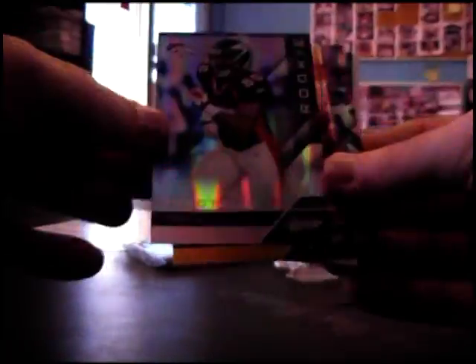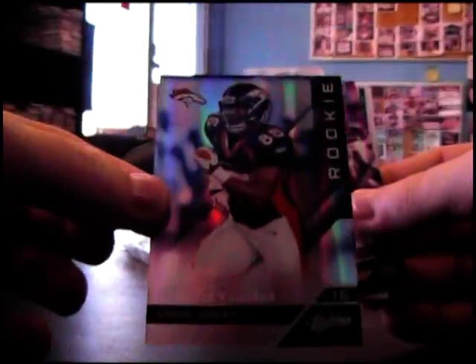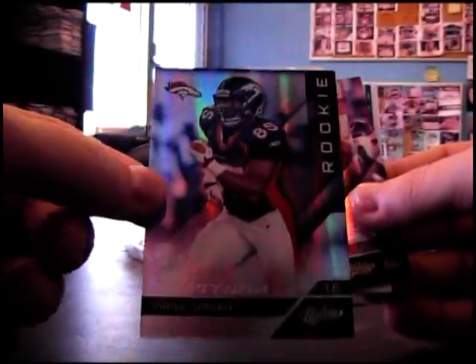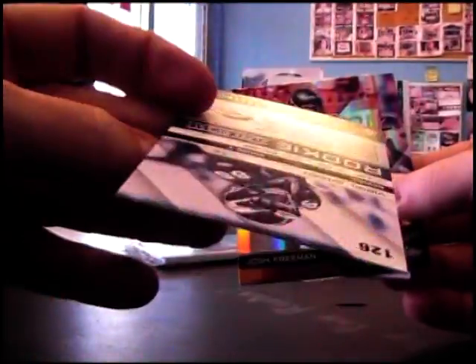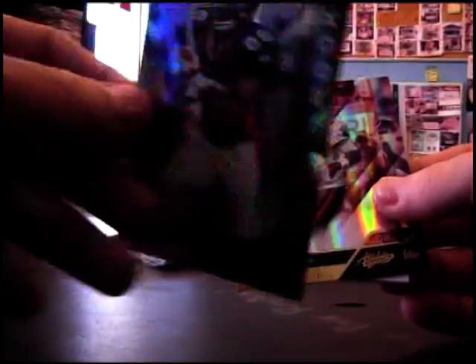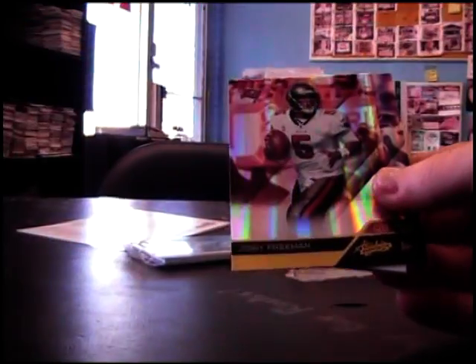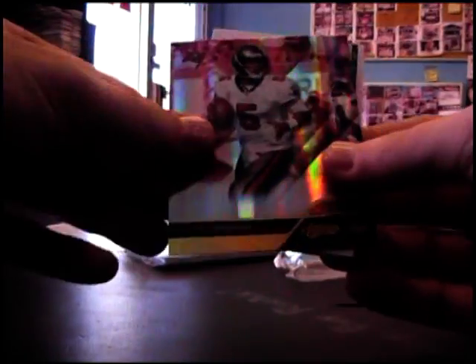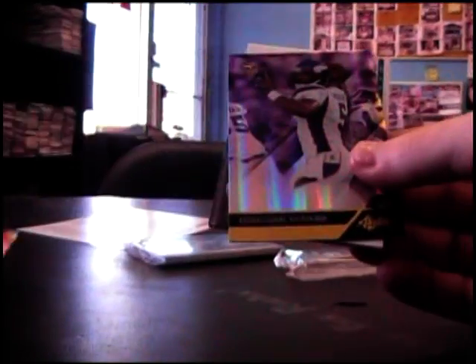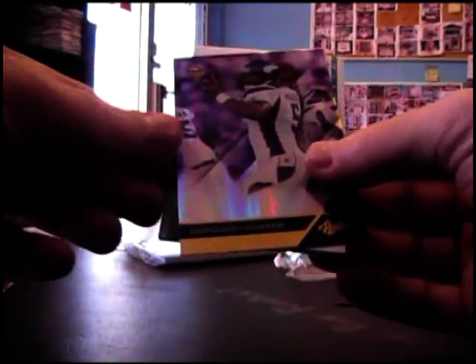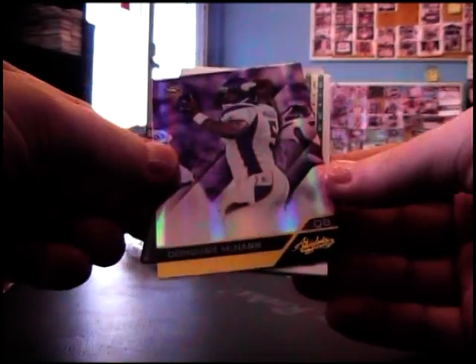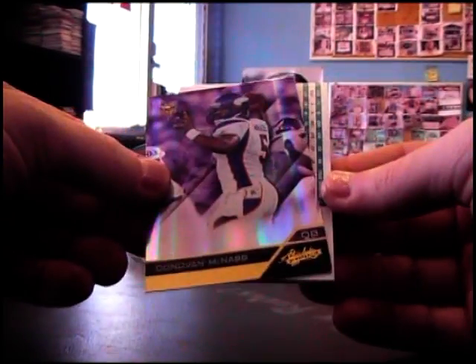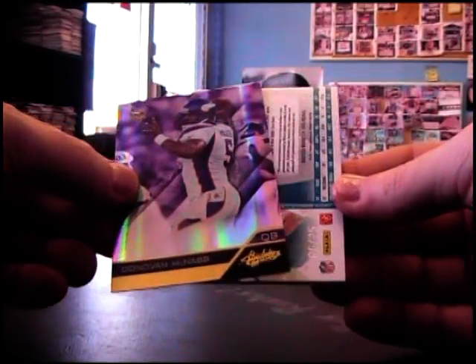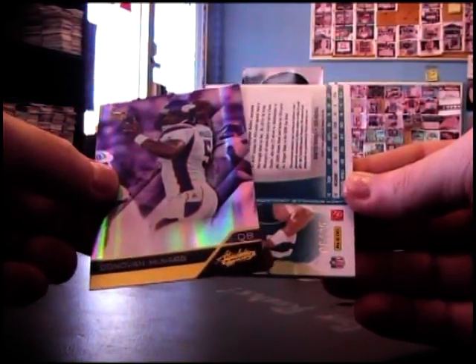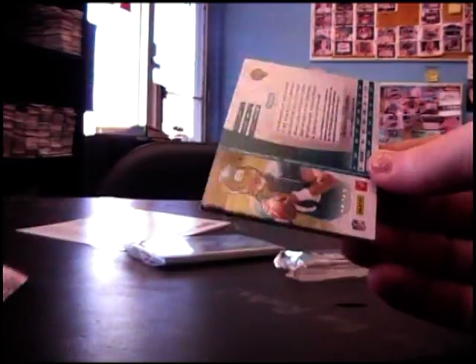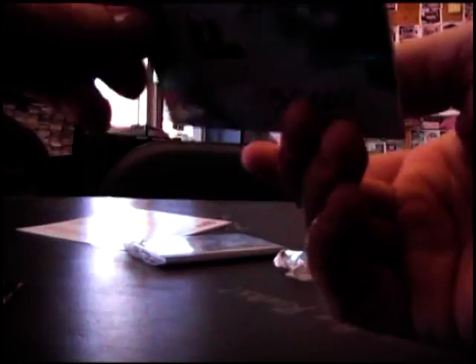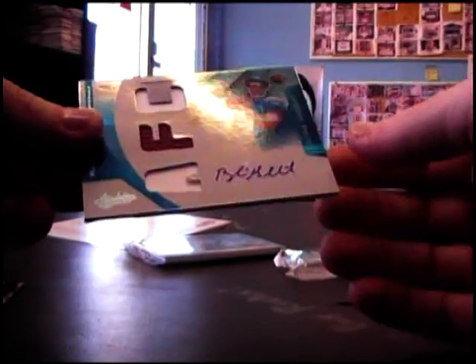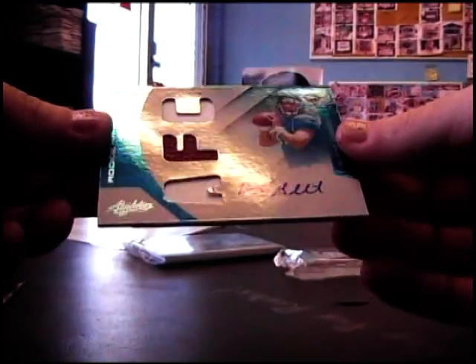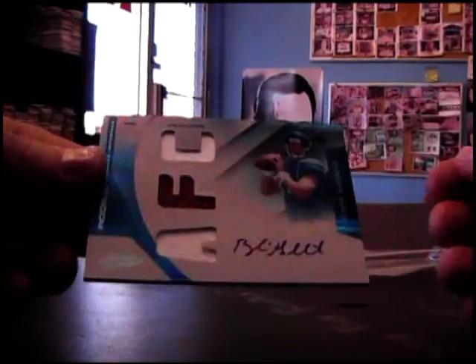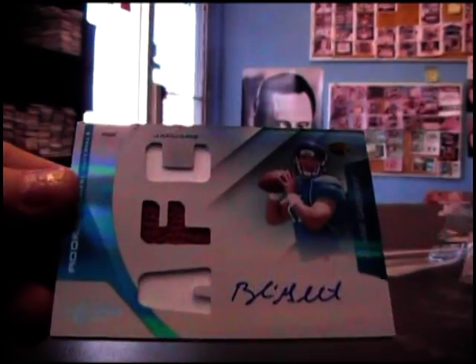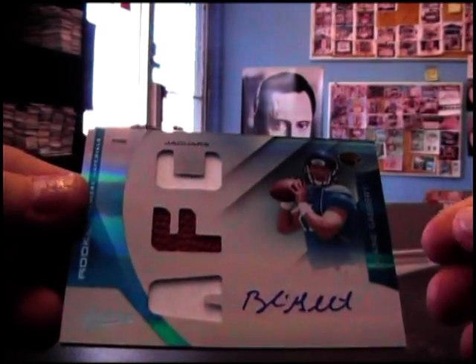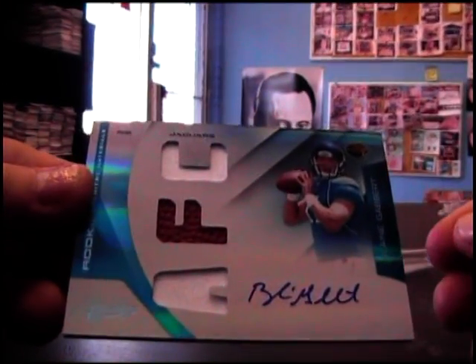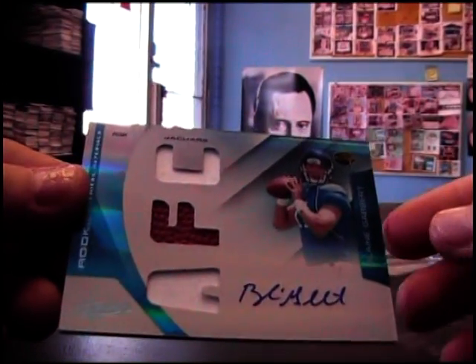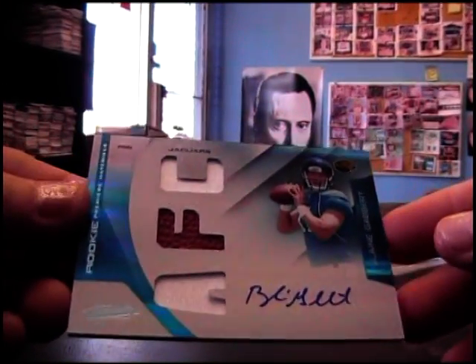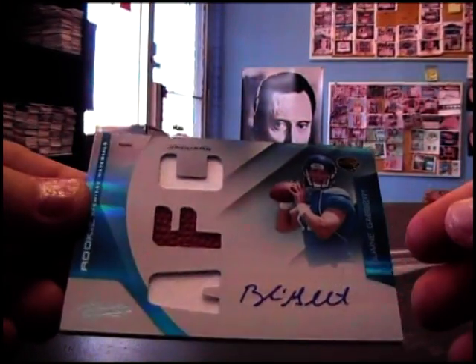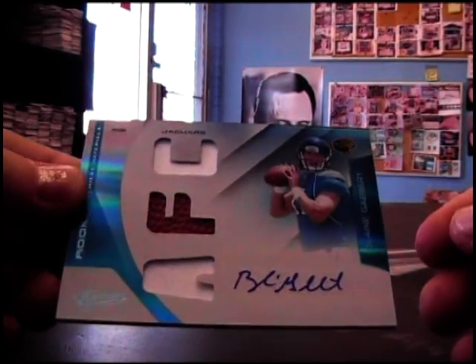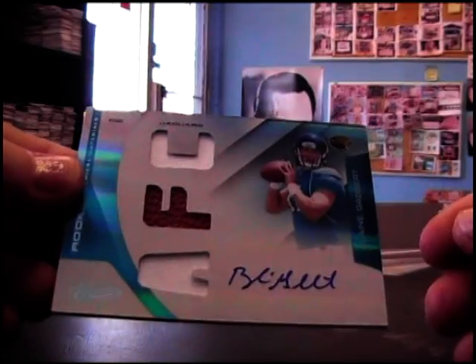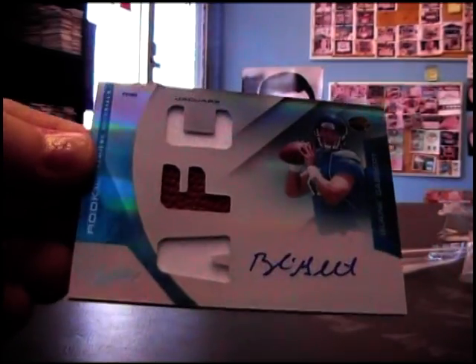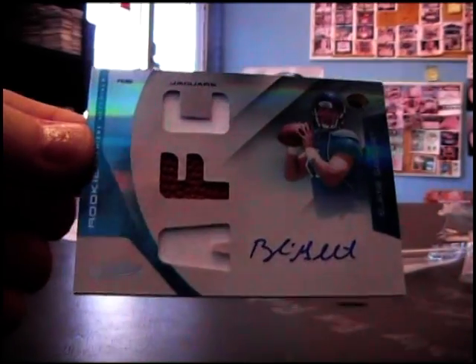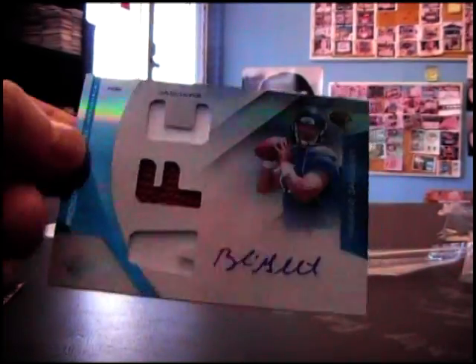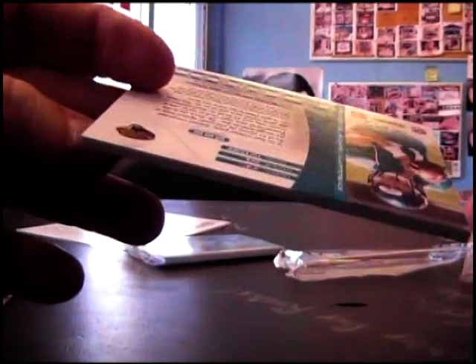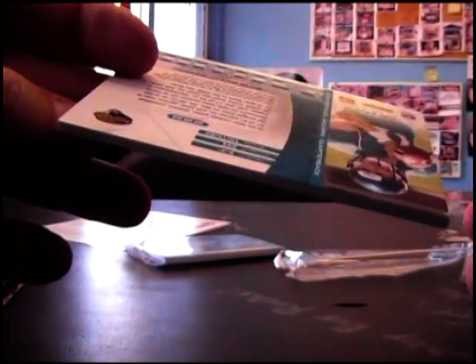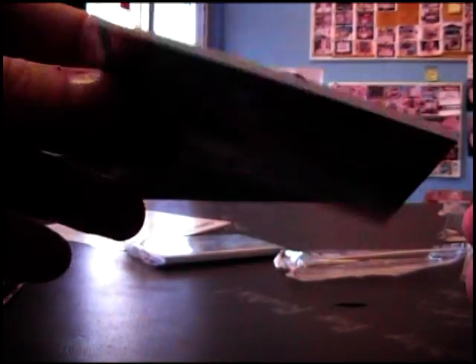Virgil Green, 11 of 50. Now Freeman, Donovan McNabb upside down - oh nice! Blaine Gabbert dual patch football autograph, and that's number 25.